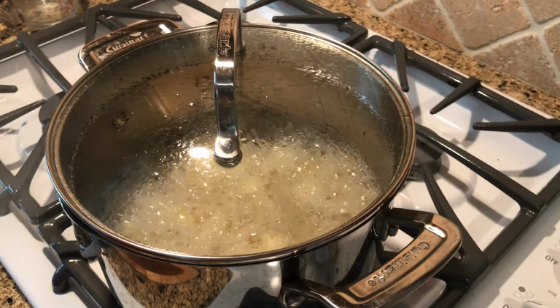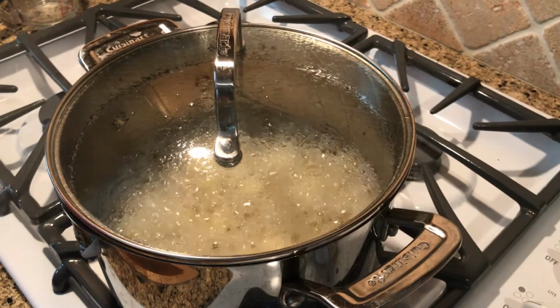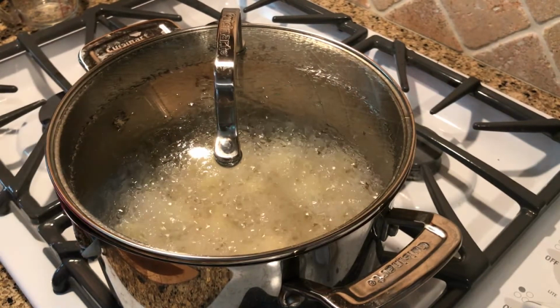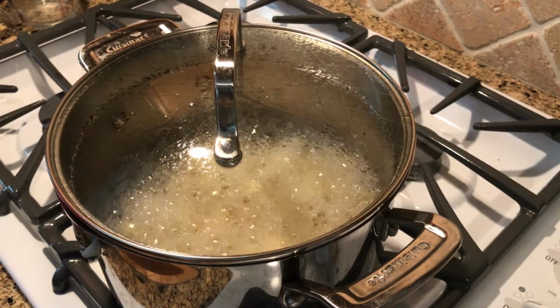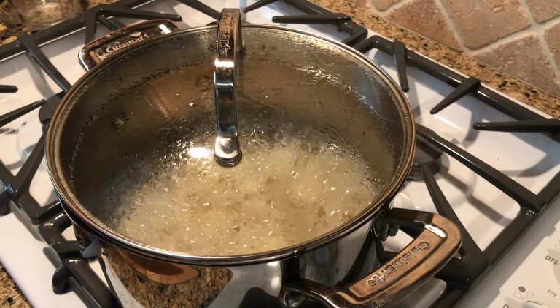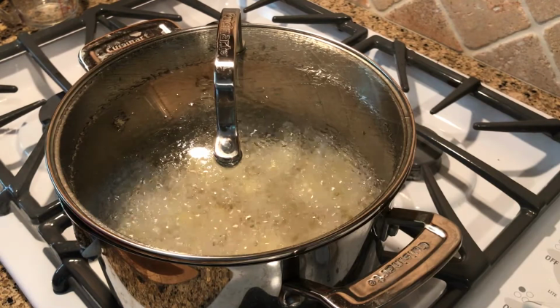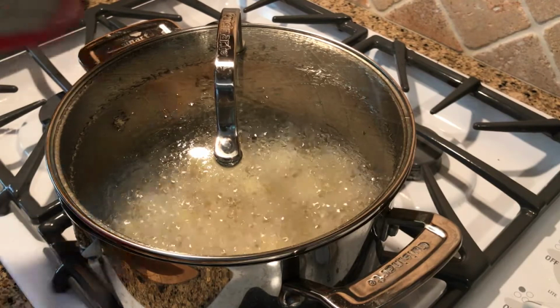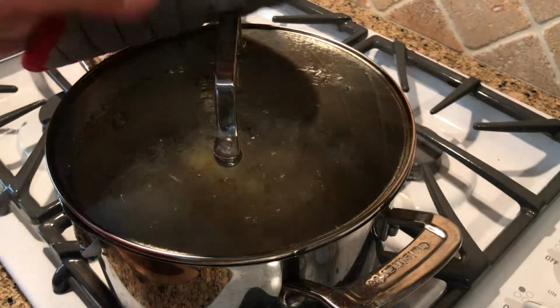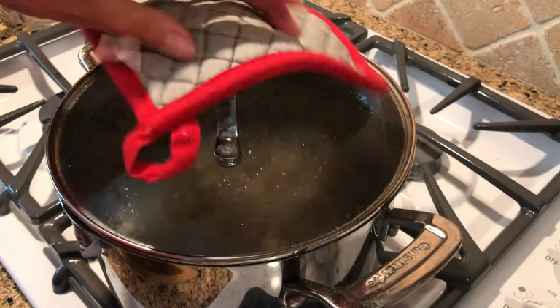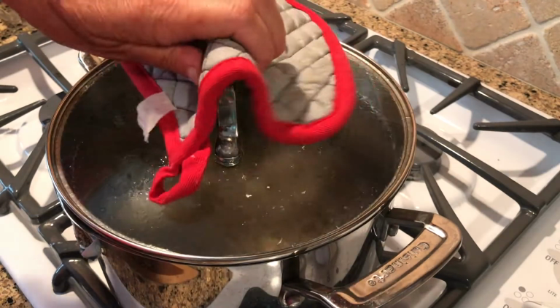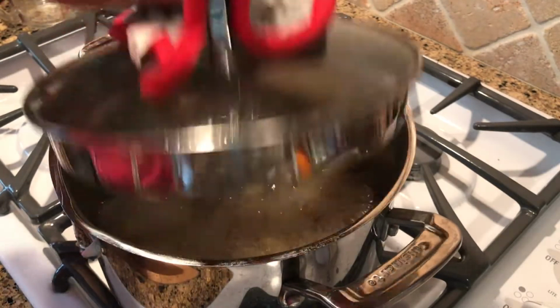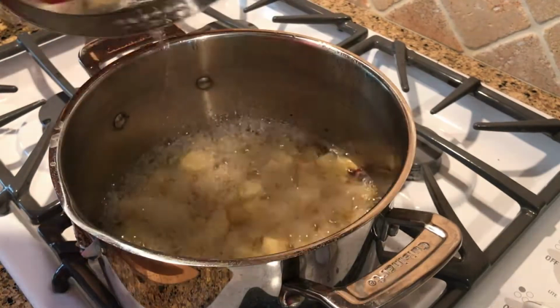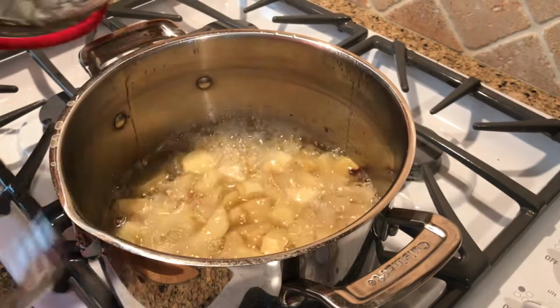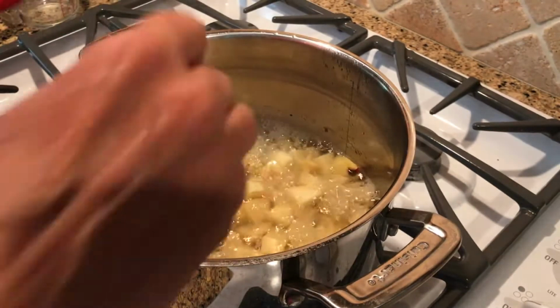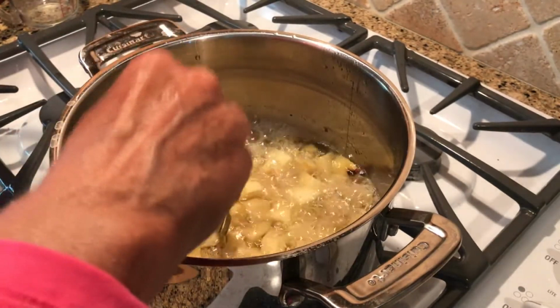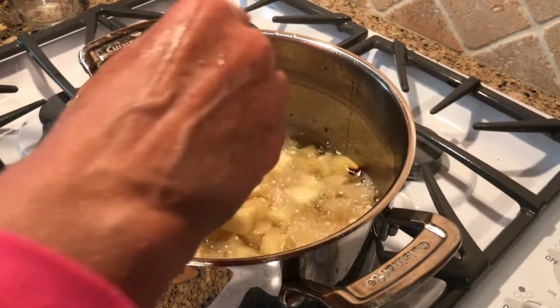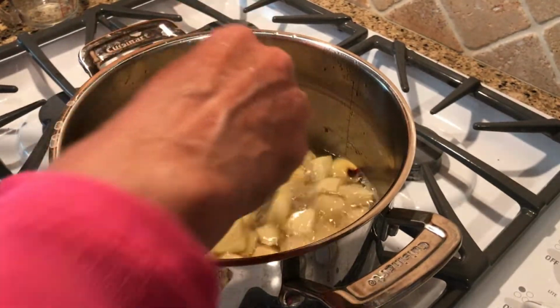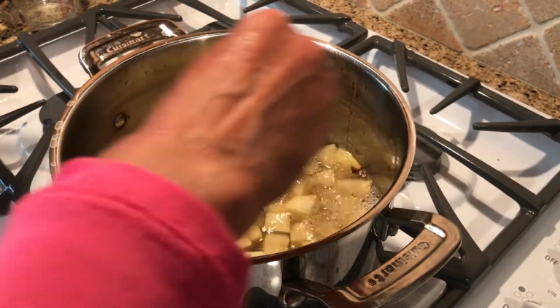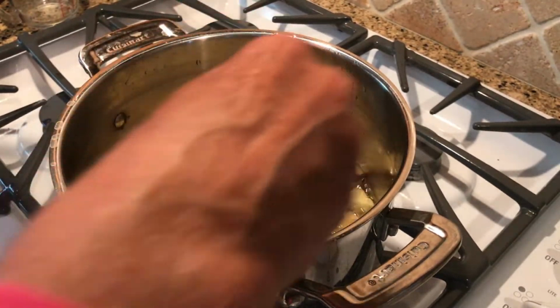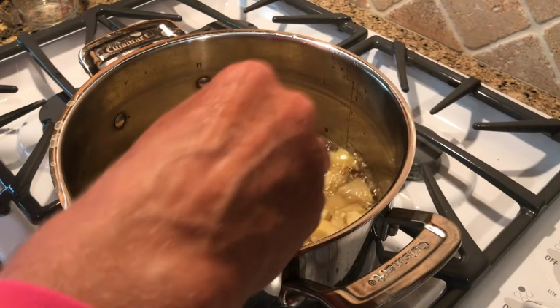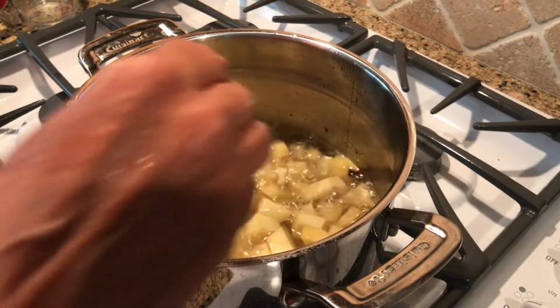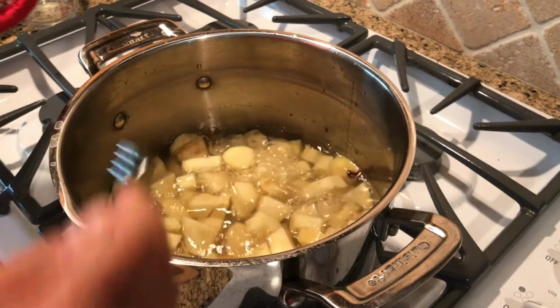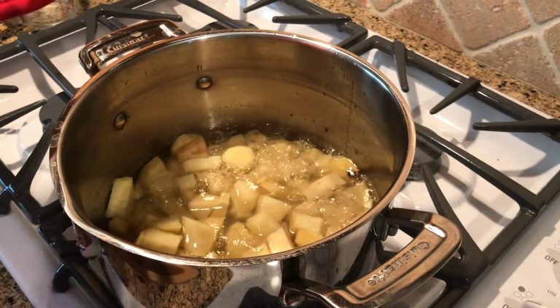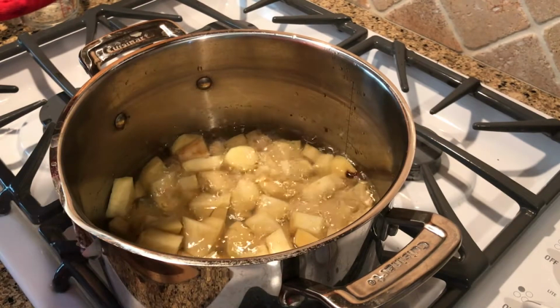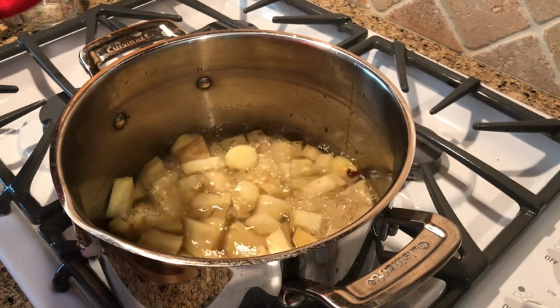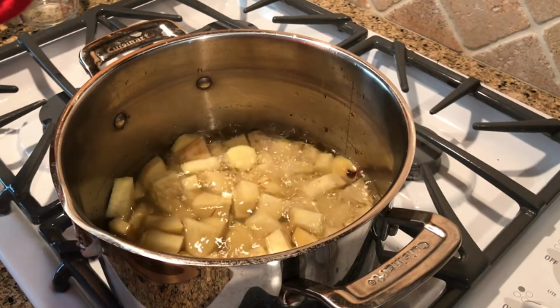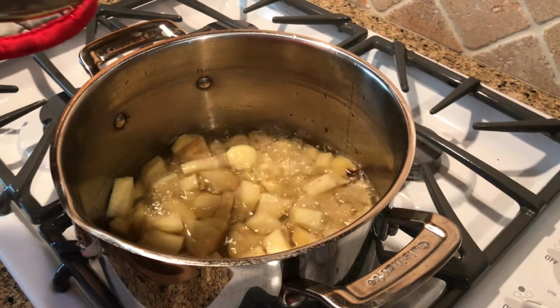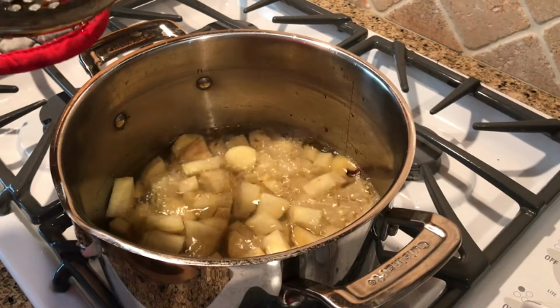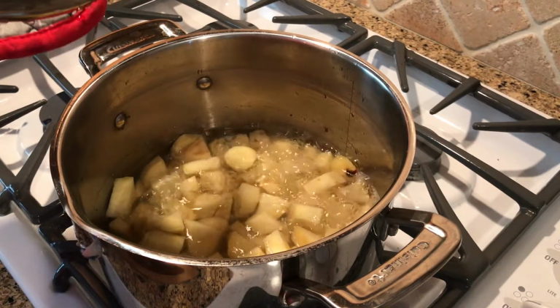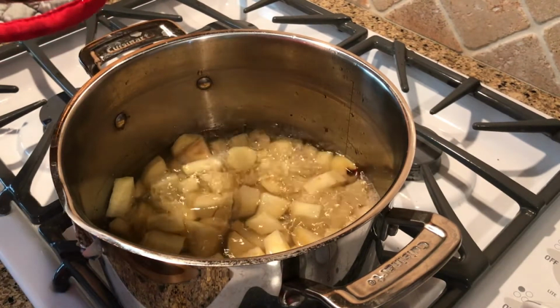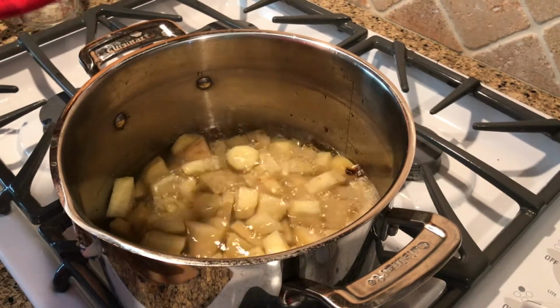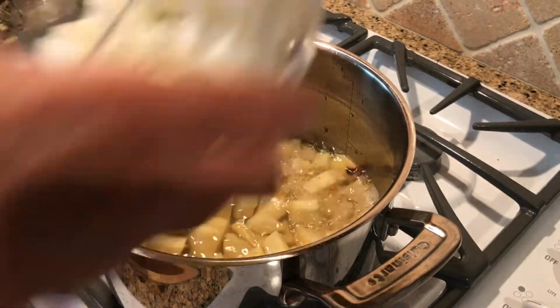This might be seven or eight minutes into the boiling. Just checking — not all the way tender, because we're still going to be adding more ingredients, but just halfway tender.